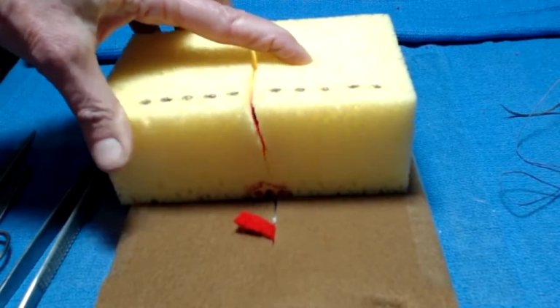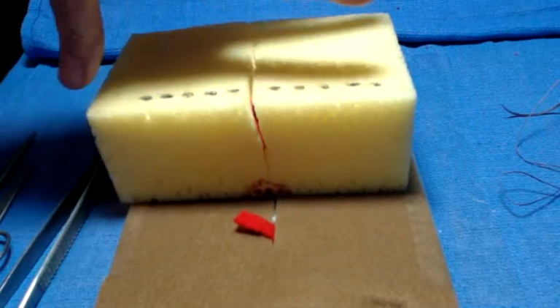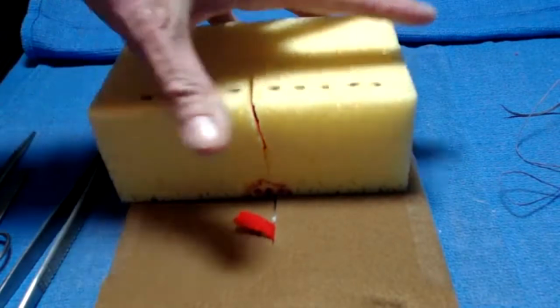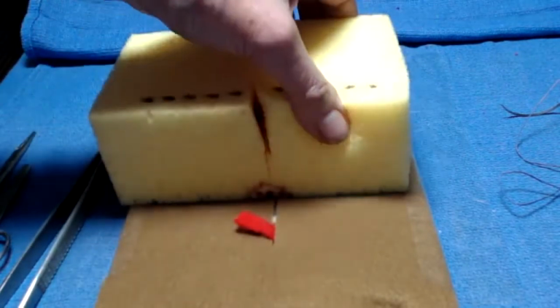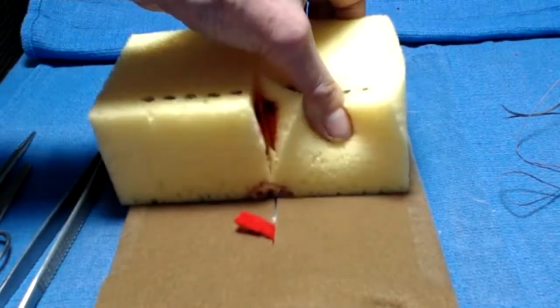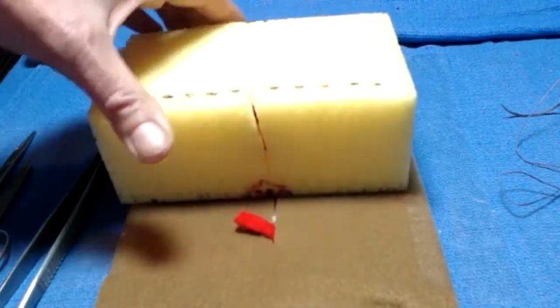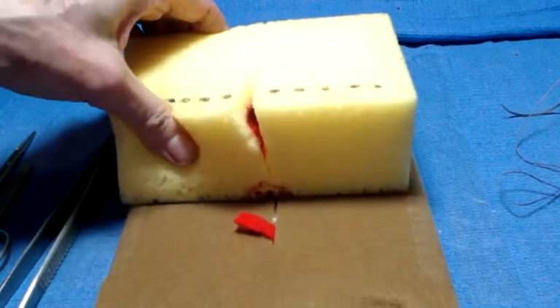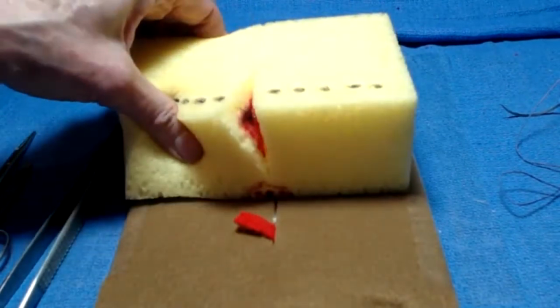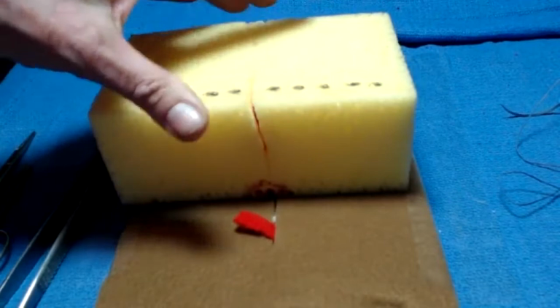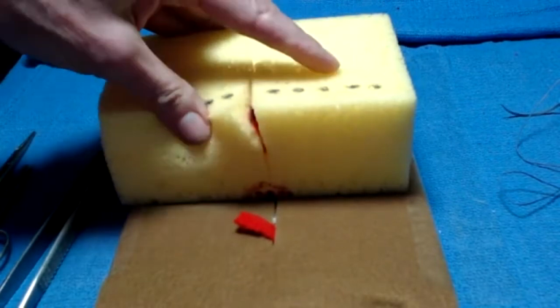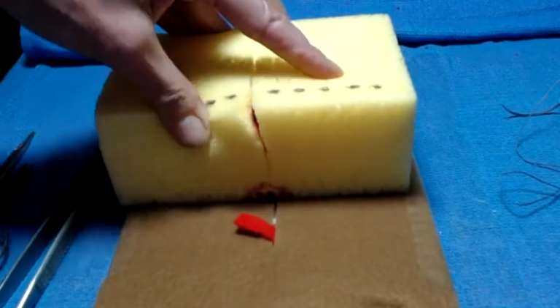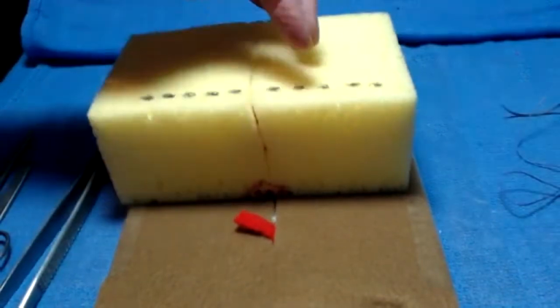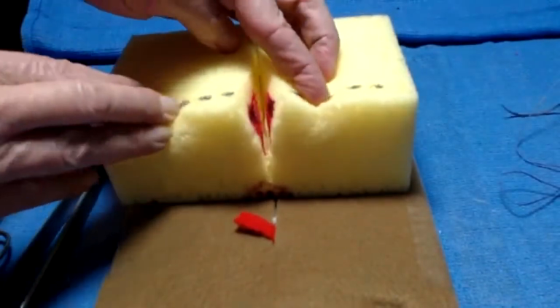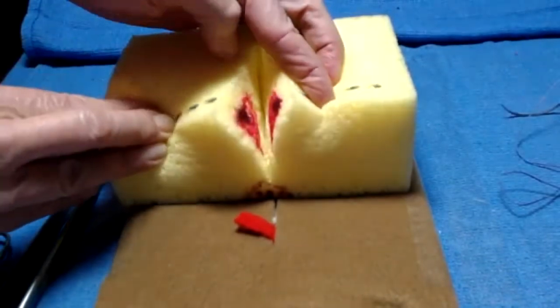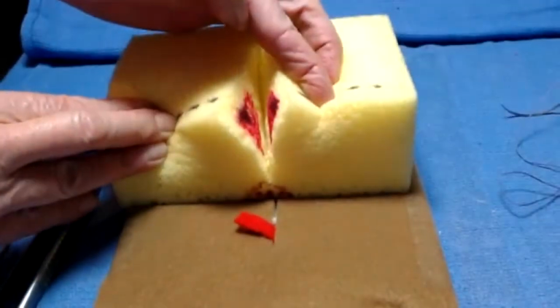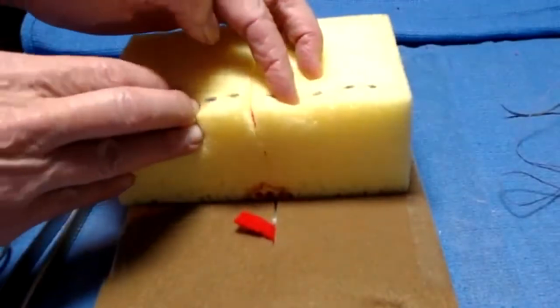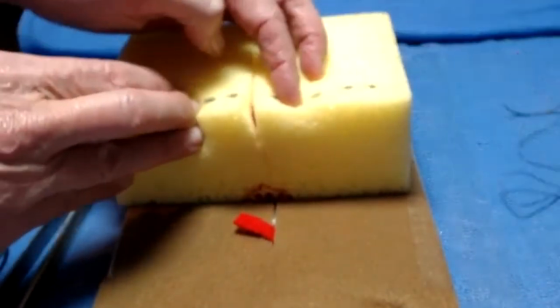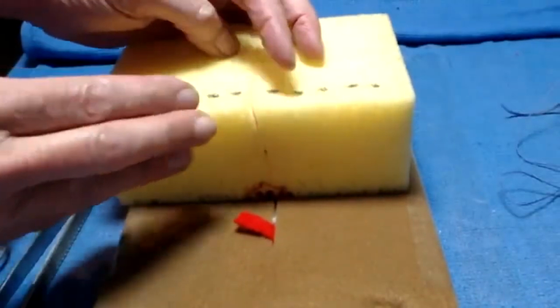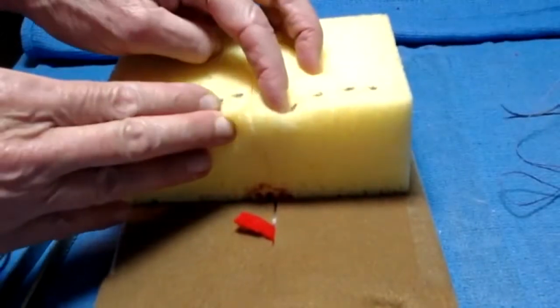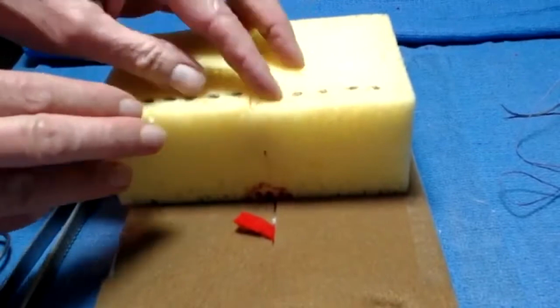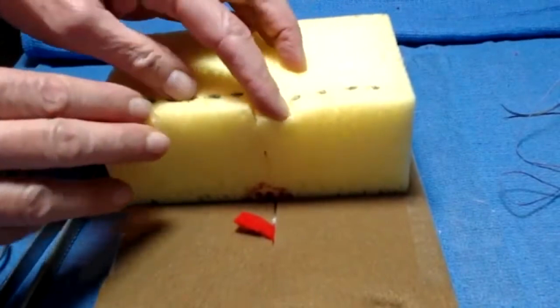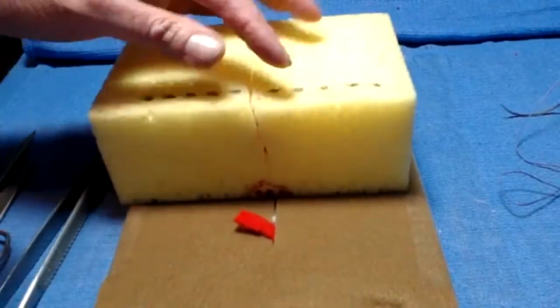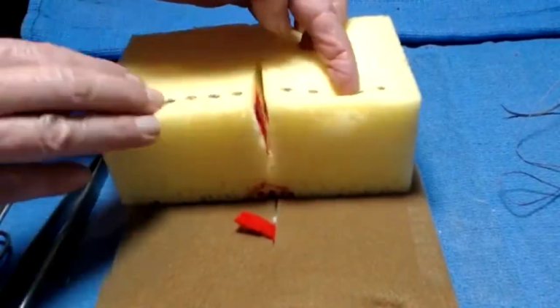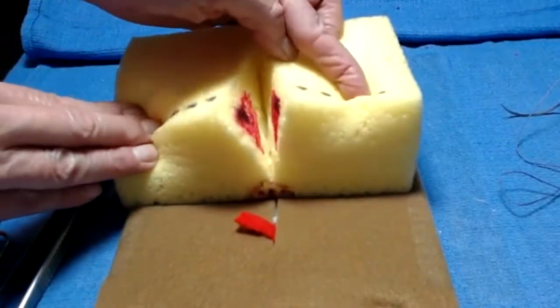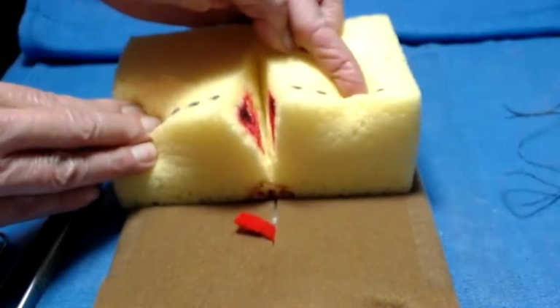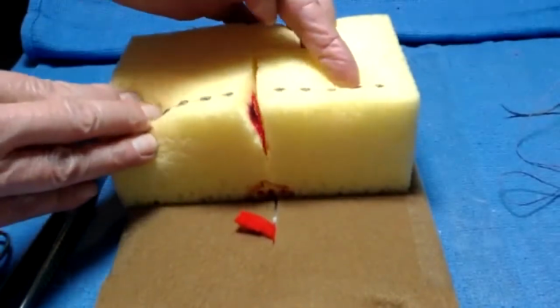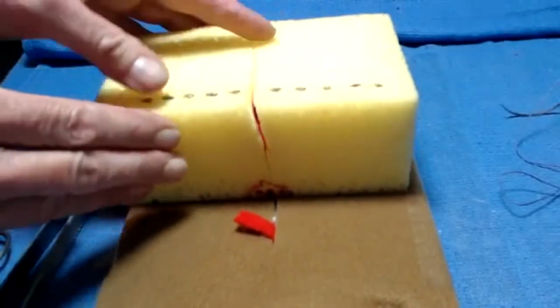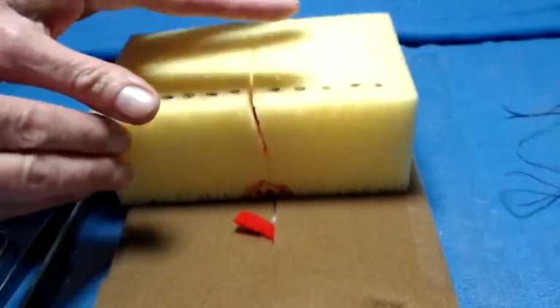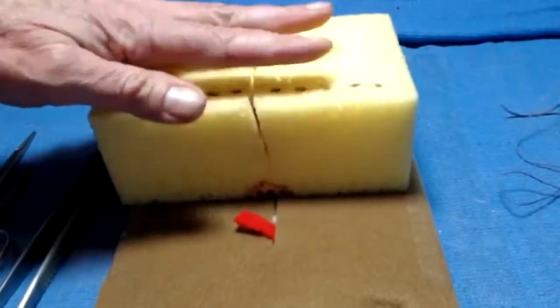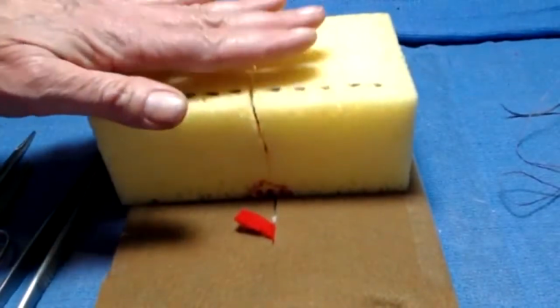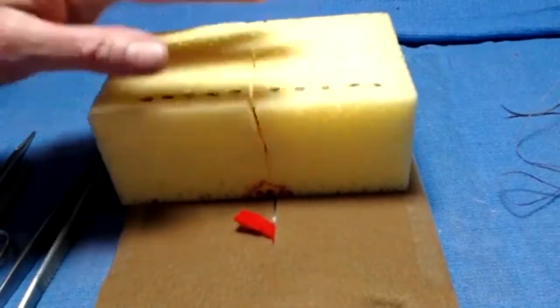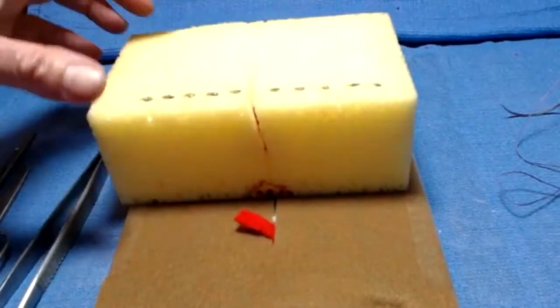I like the softest sponge possible. This one's a little bit rigid, which makes it a little bit harder to open, and then it falls together so that the wound is never really far apart. However, it's a good place to start.